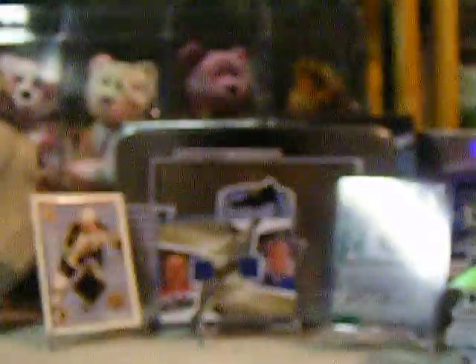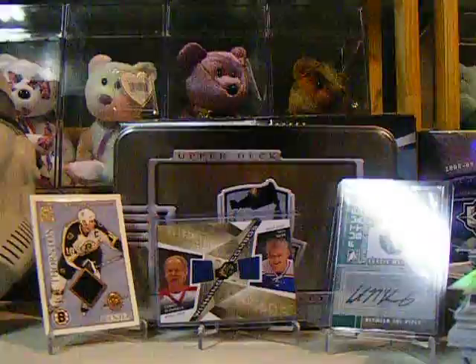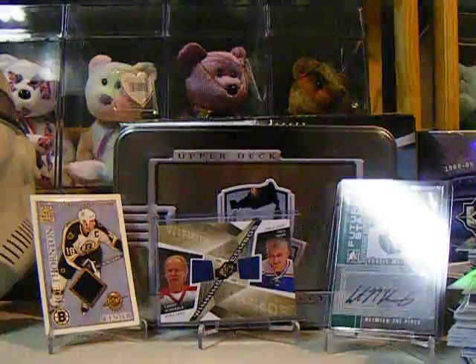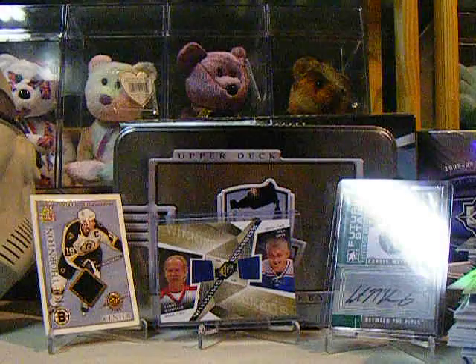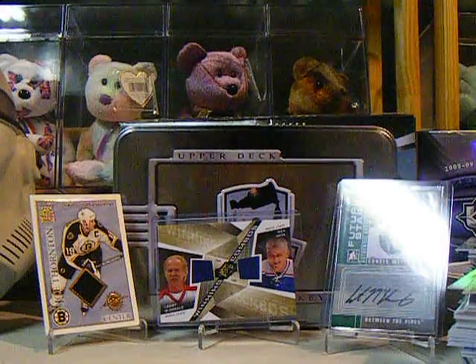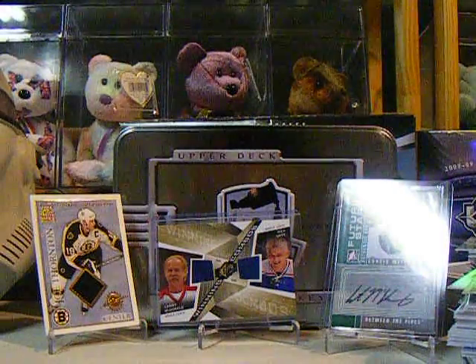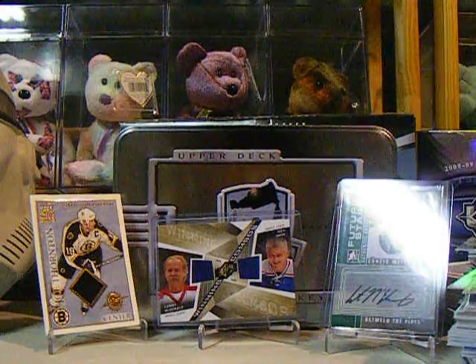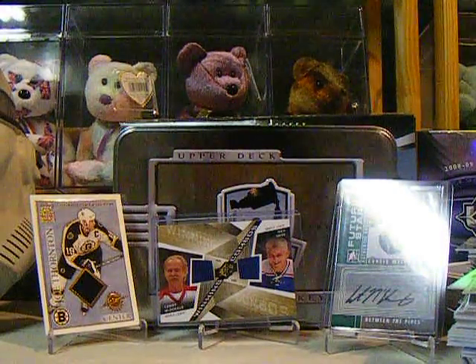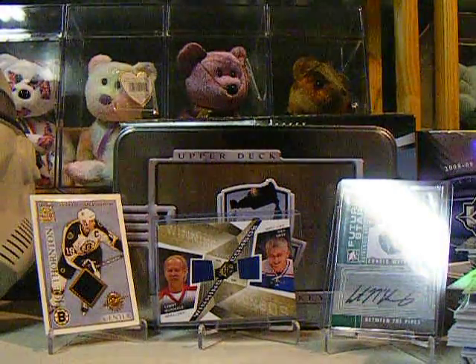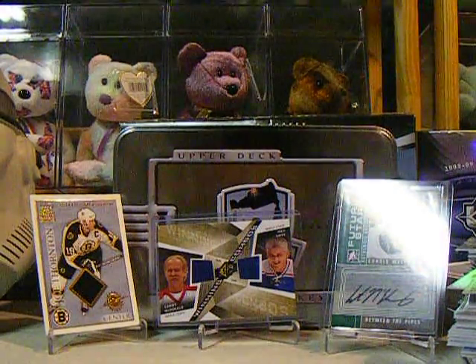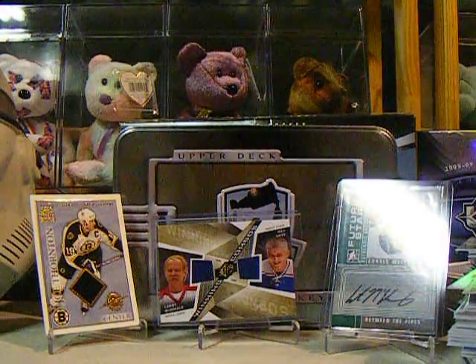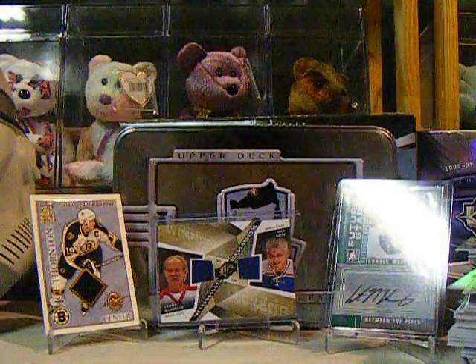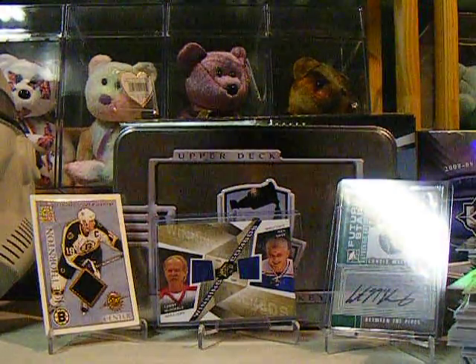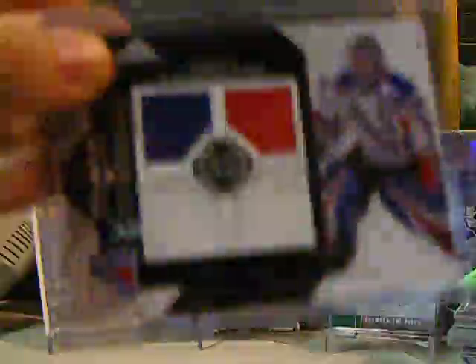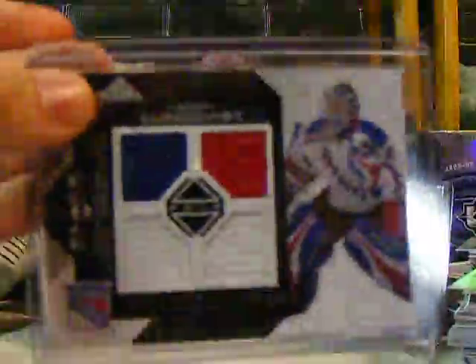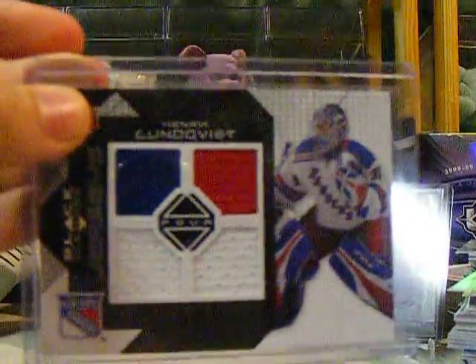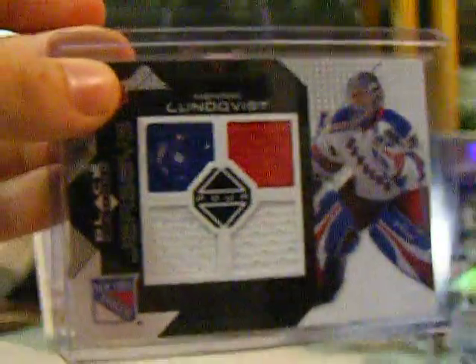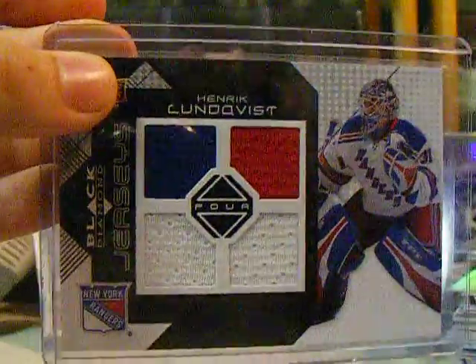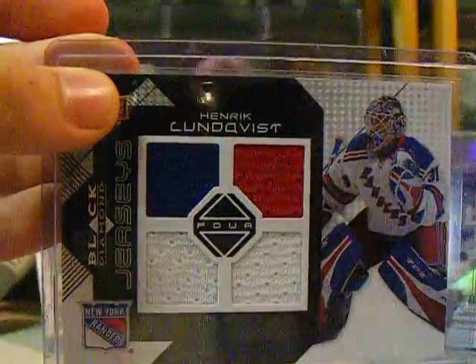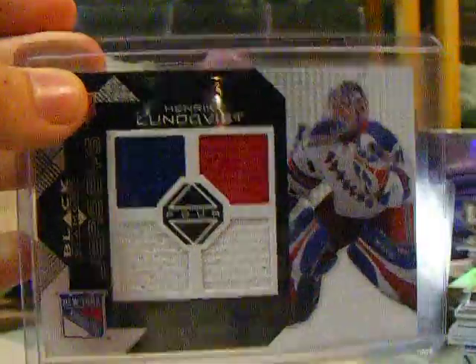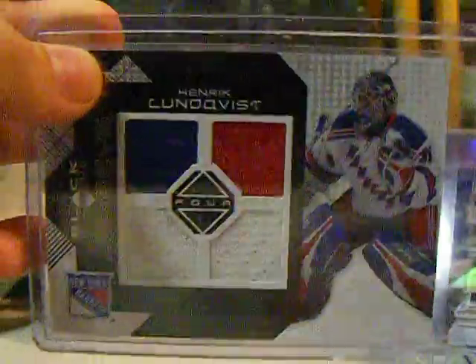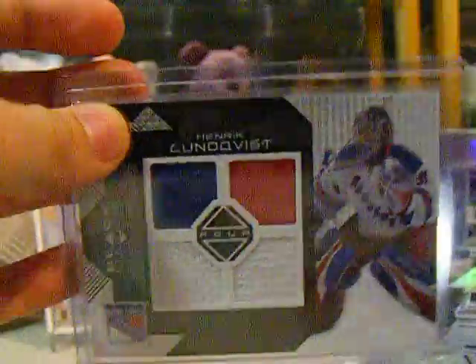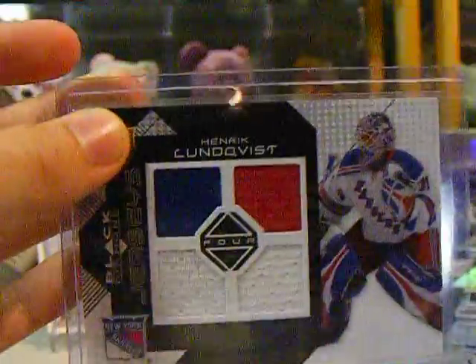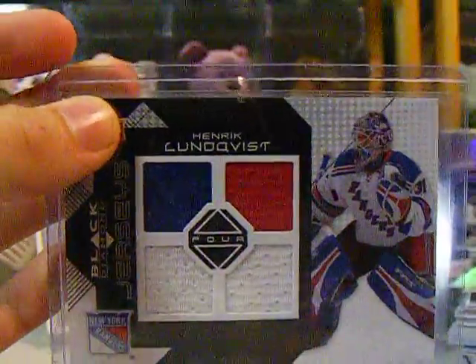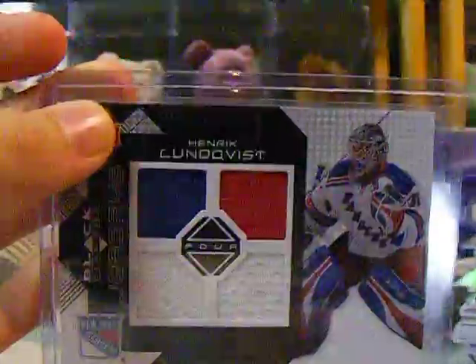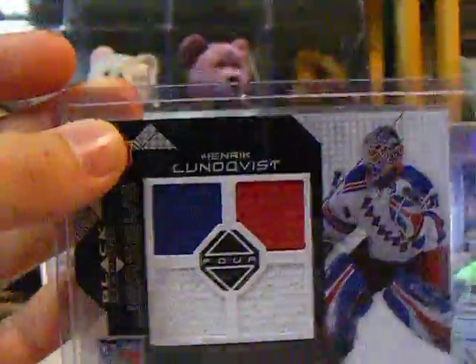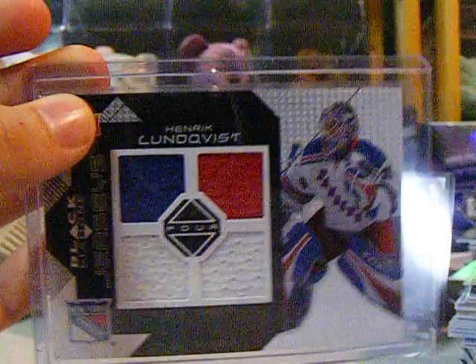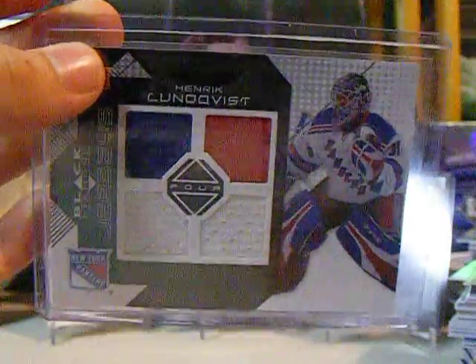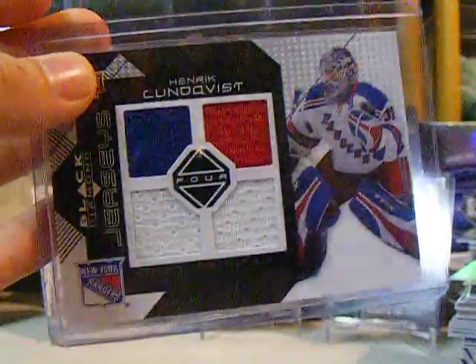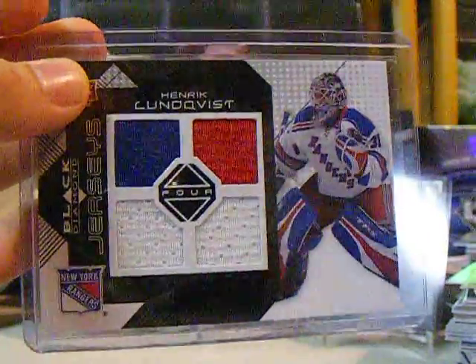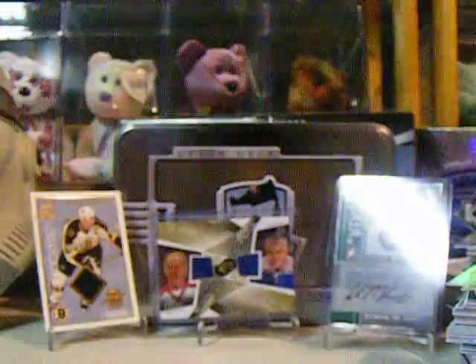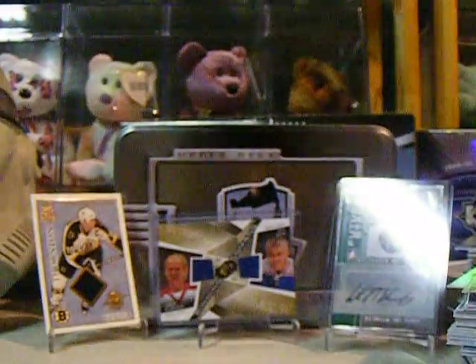And I got three Black Diamond jerseys. Hendrik Lundqvist, three color: white, white, blue, and red. I have another one of this — white, white, and blue — which I'm trading to Heliotrite 617.